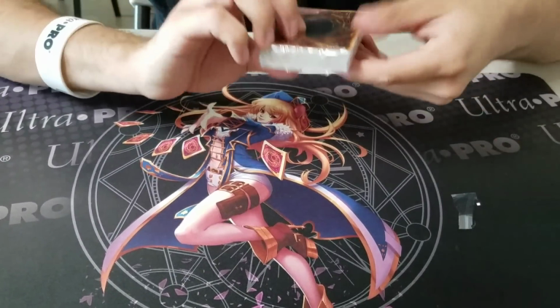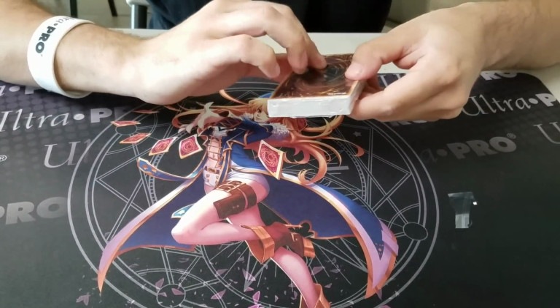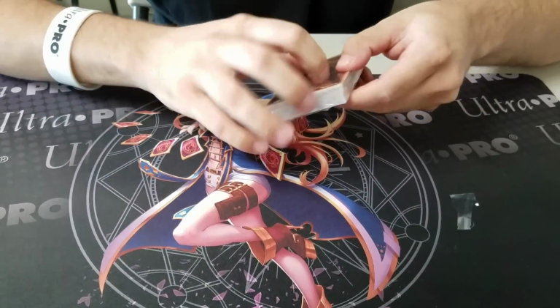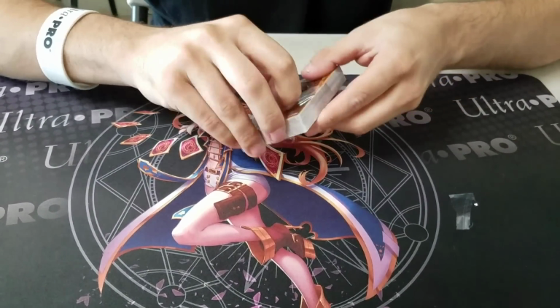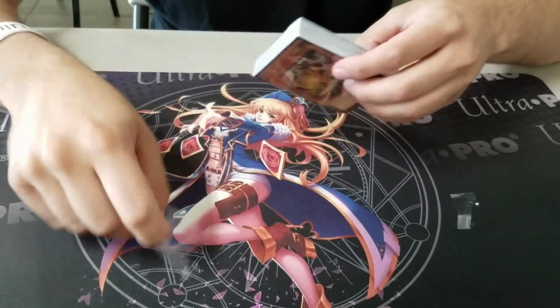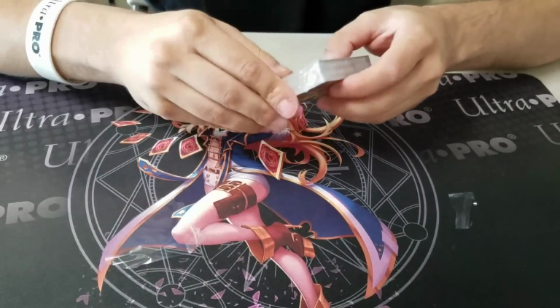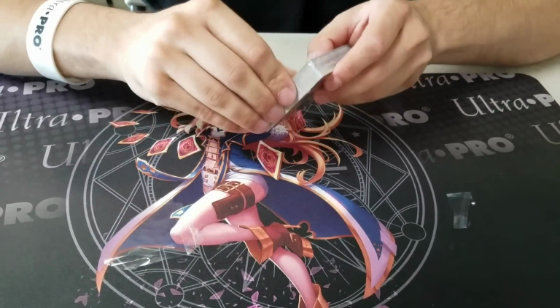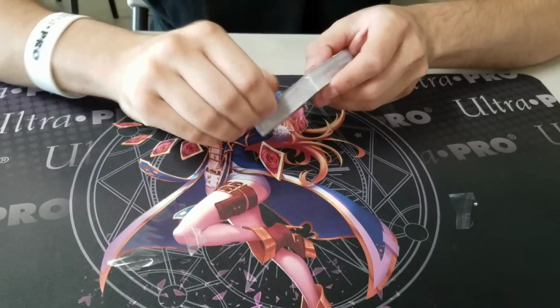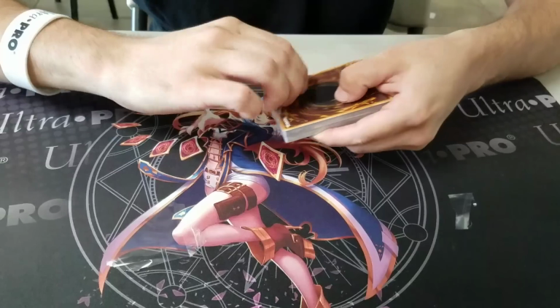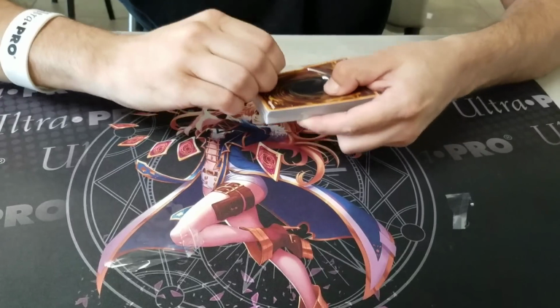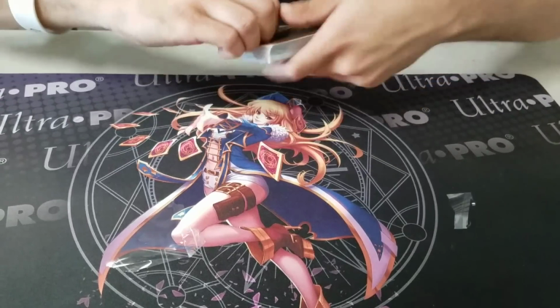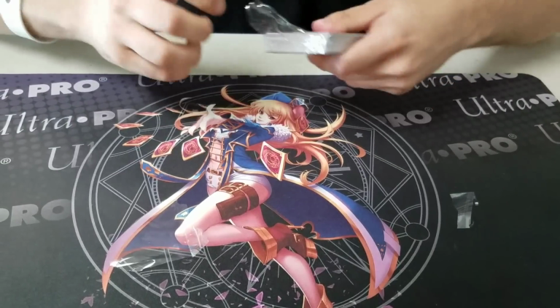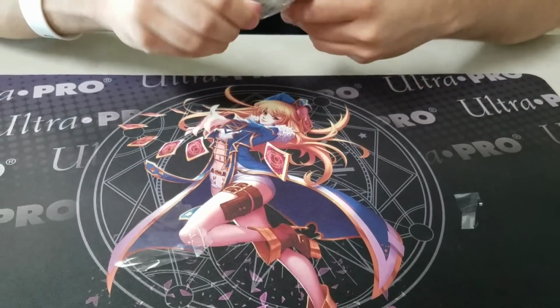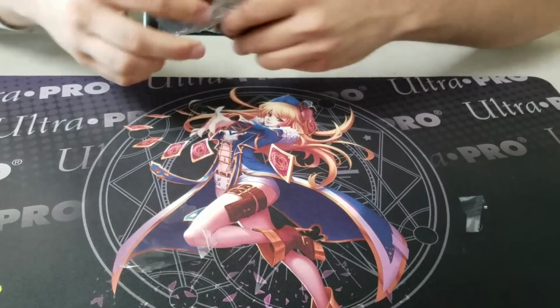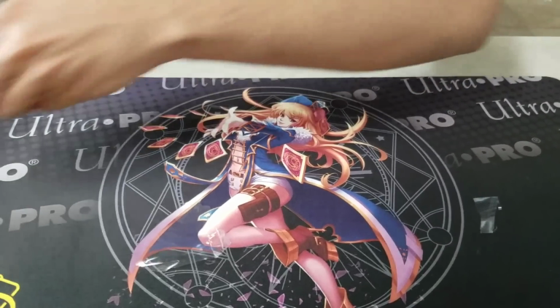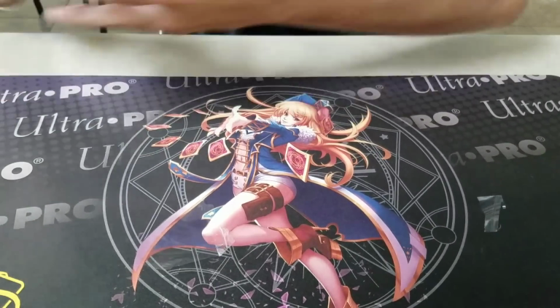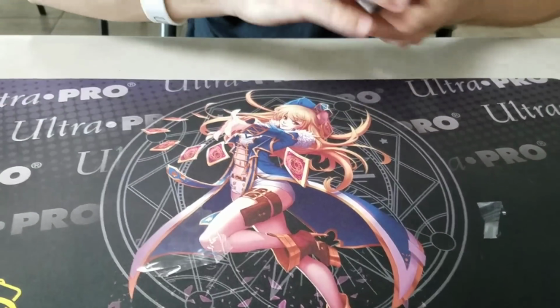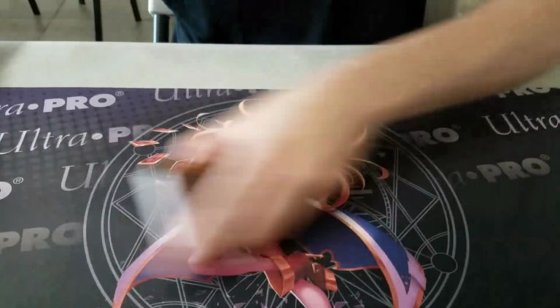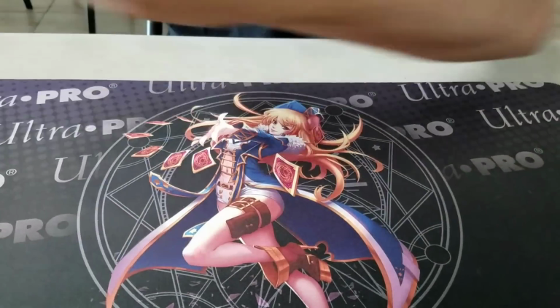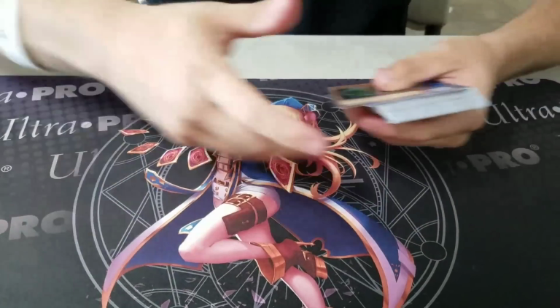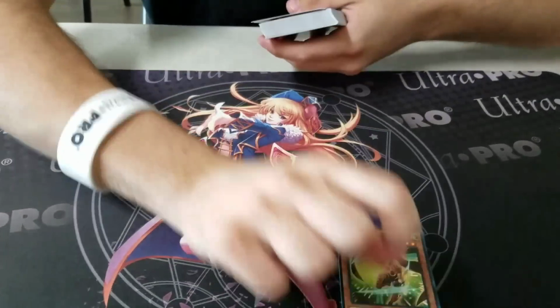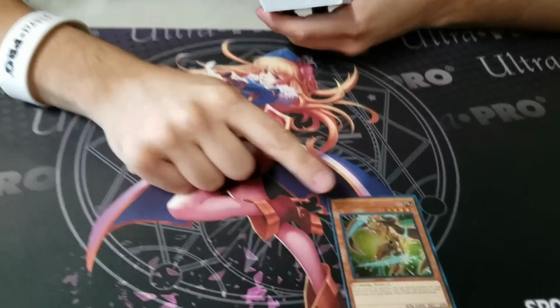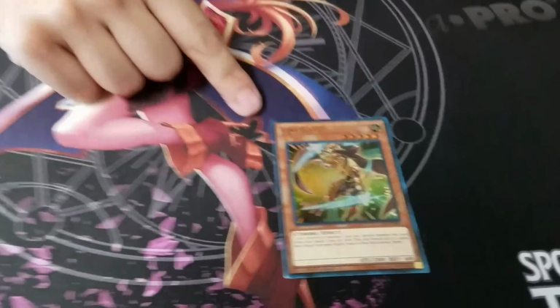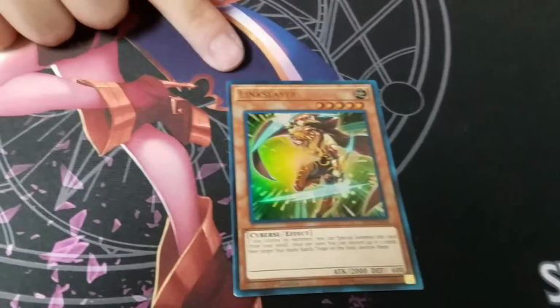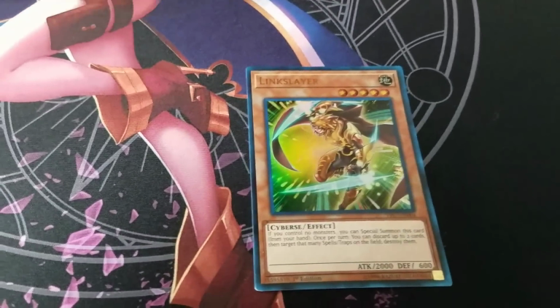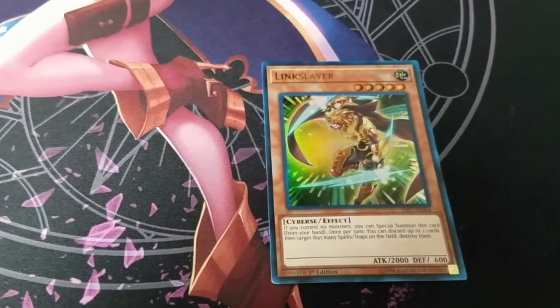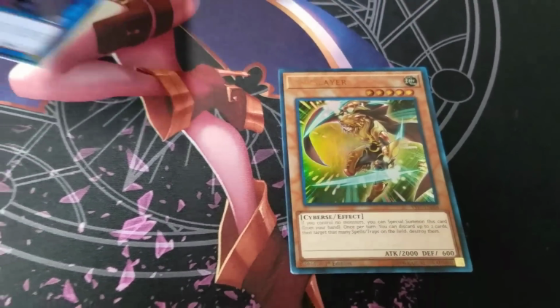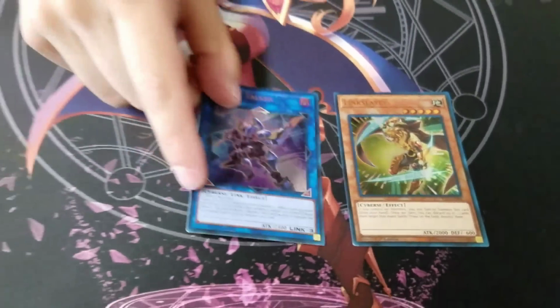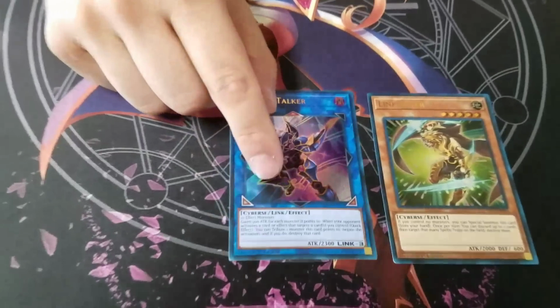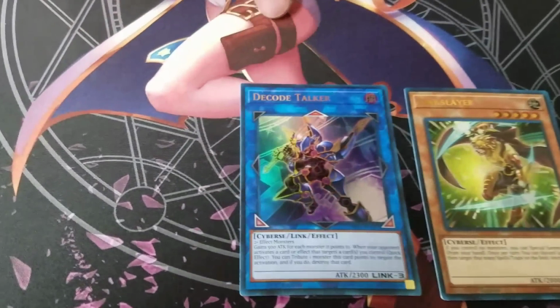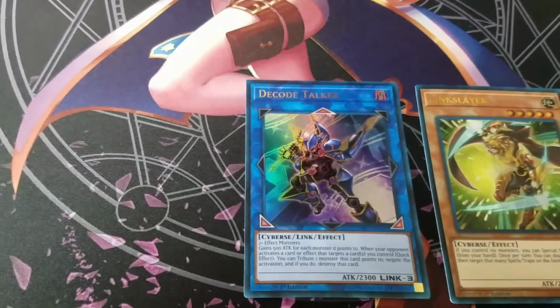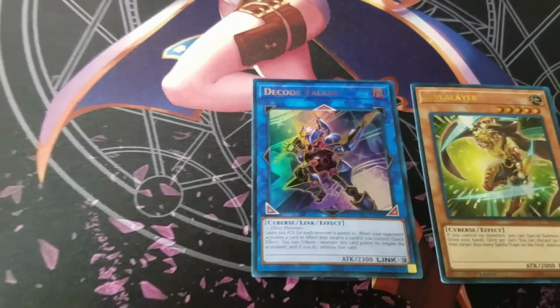Long-awaited structure deck. These cards actually have a different look — I don't know if they're using a different printer or something, but the cards have looked super different from what I've seen. This is the Link Slayer. Look how nice — all the quality on these cards is really good.